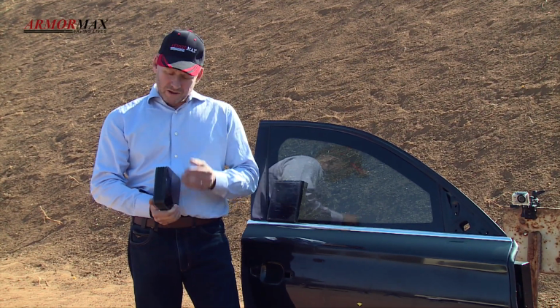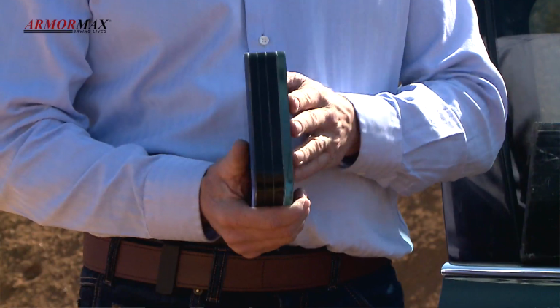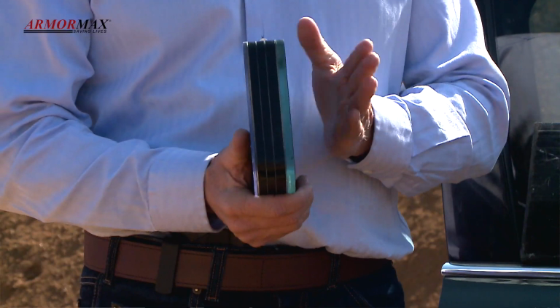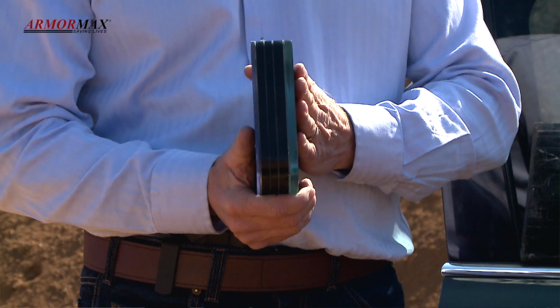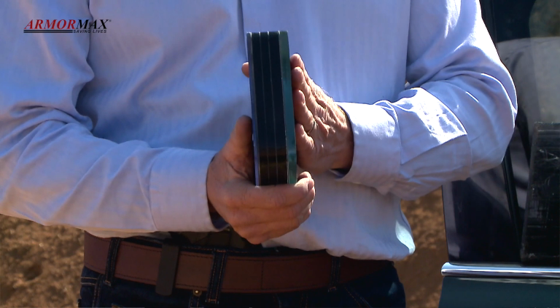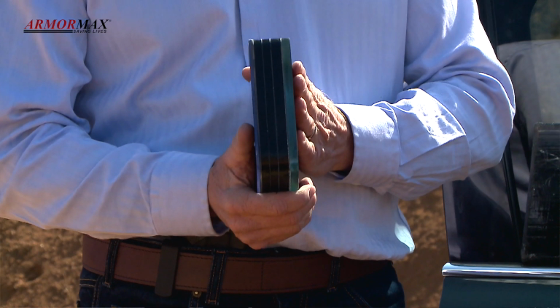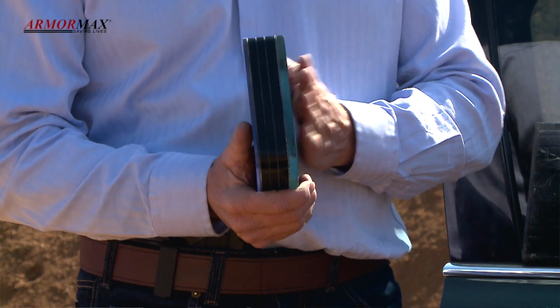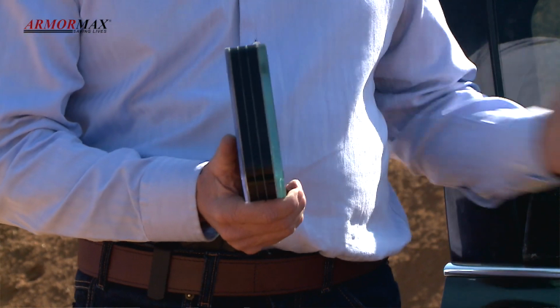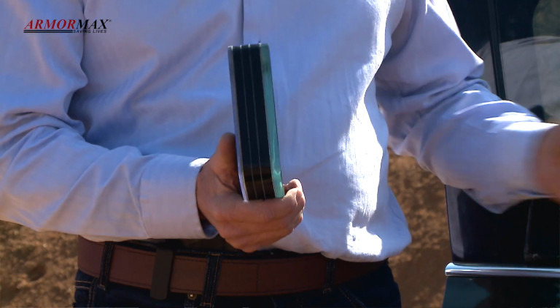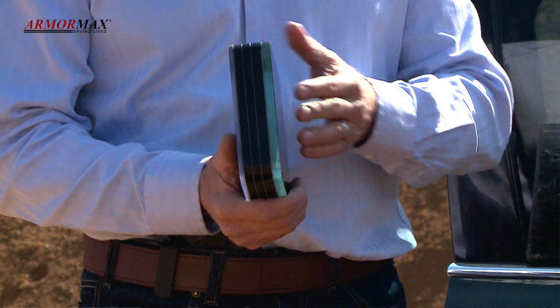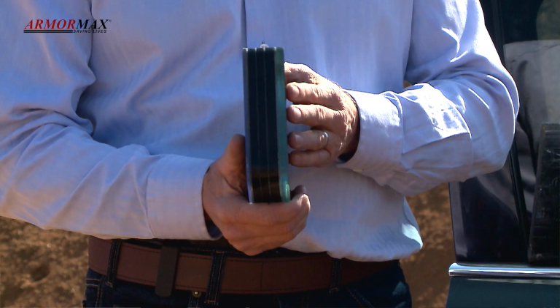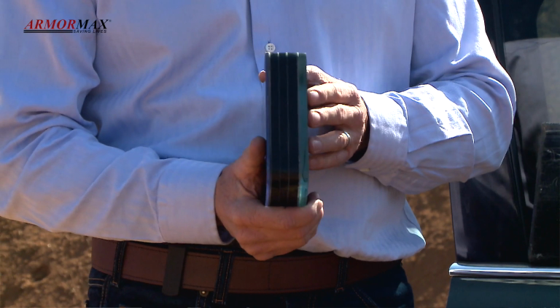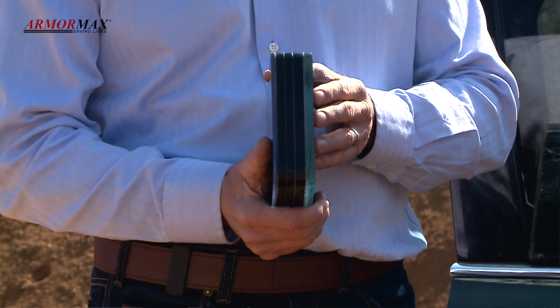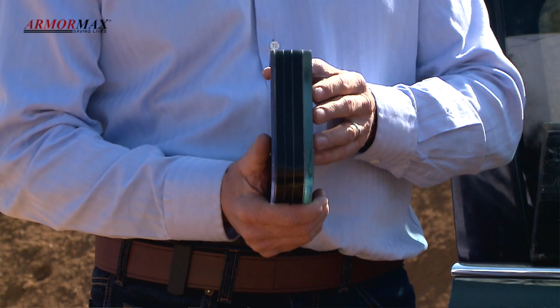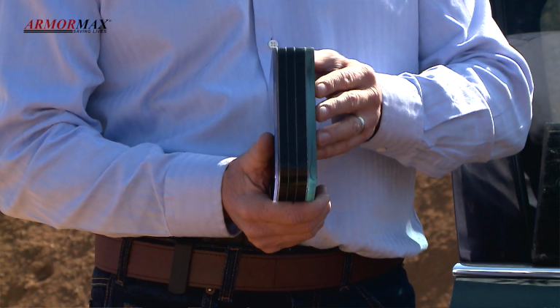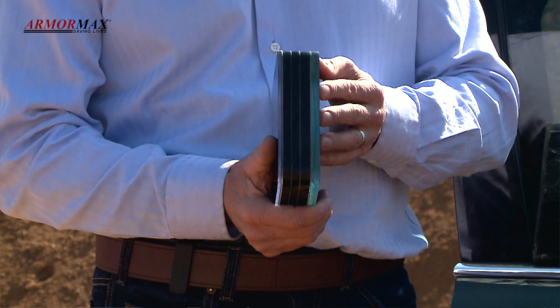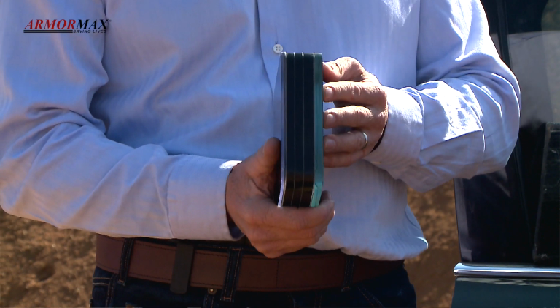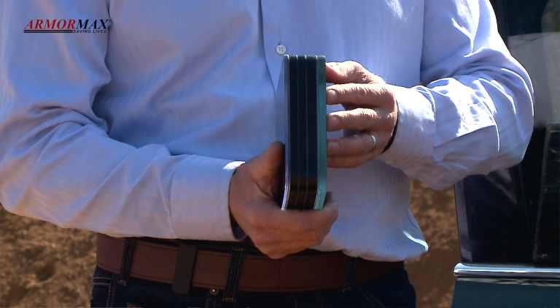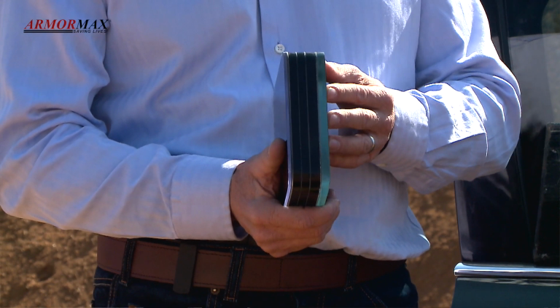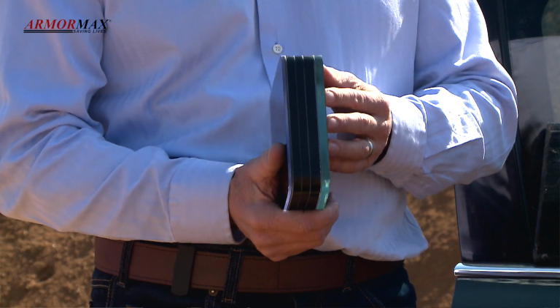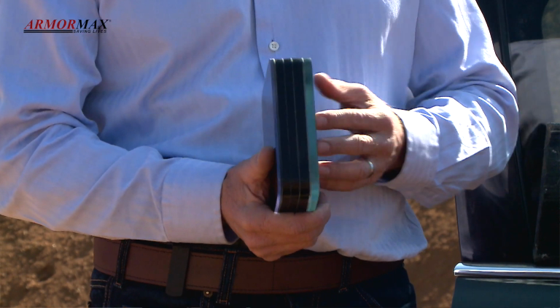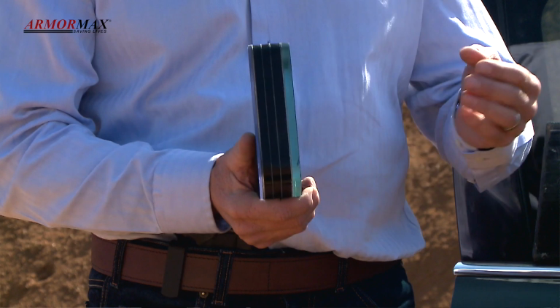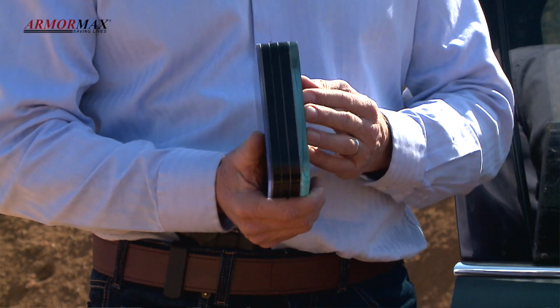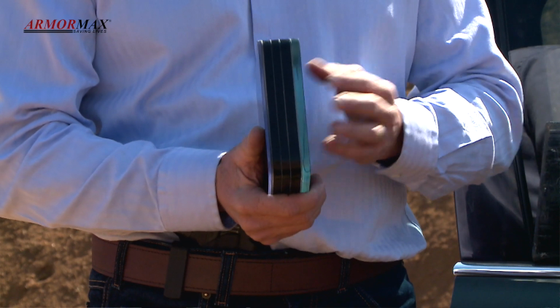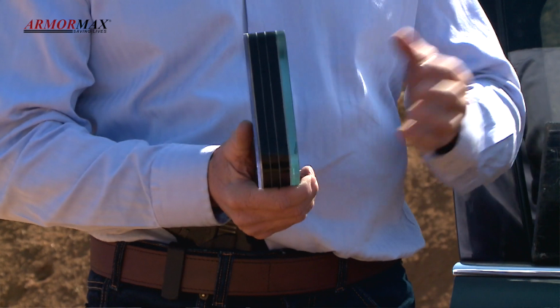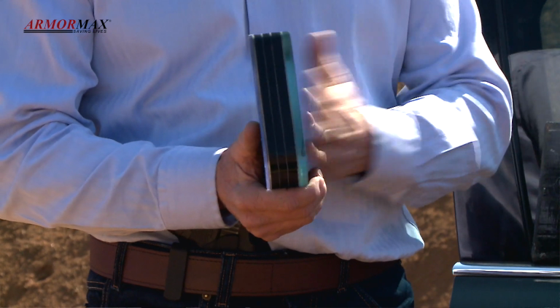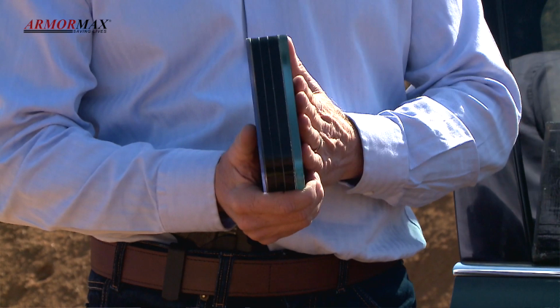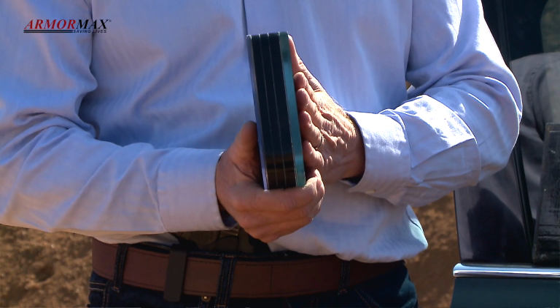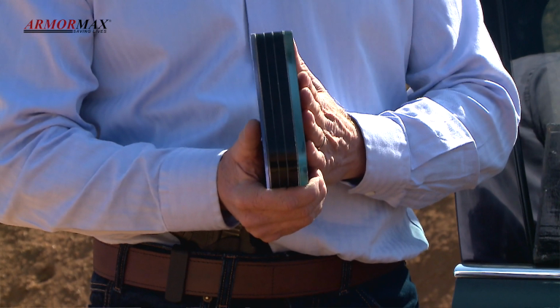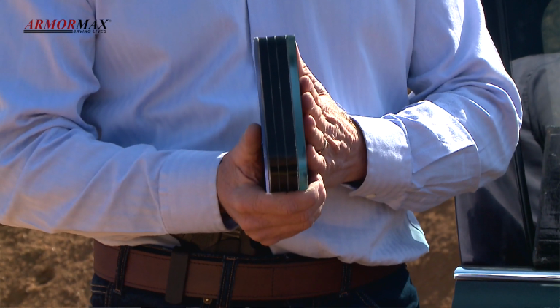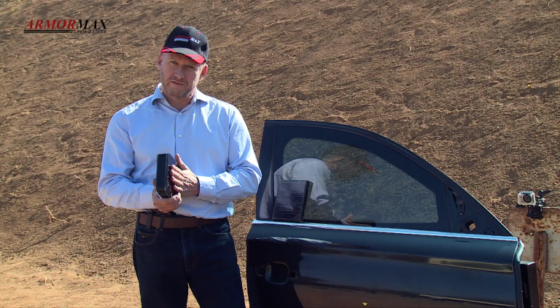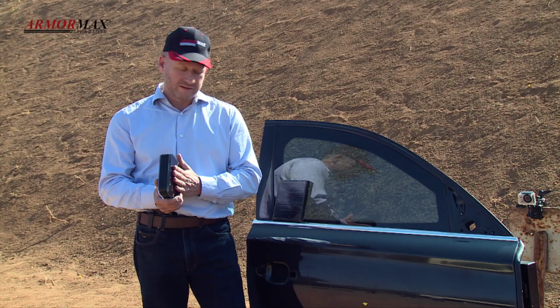This is the ballistic glass that's inside this particular door. It's 40mm thick and this is capable of stopping shots from the AK47s and the R5s.